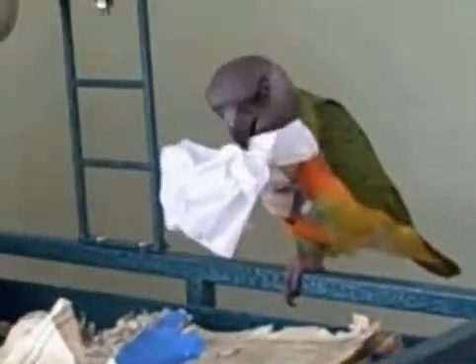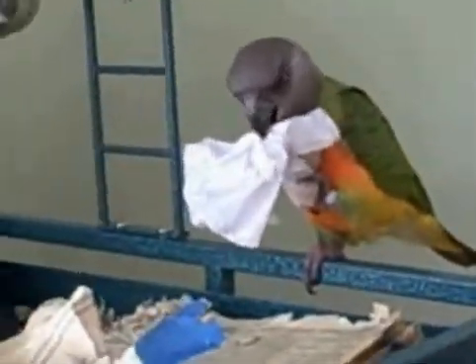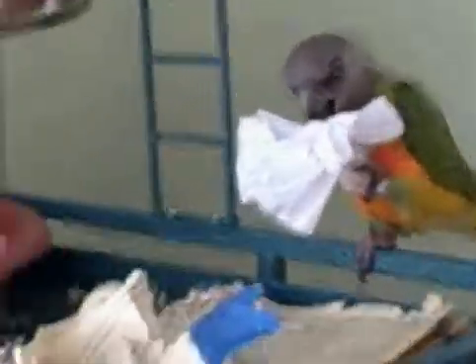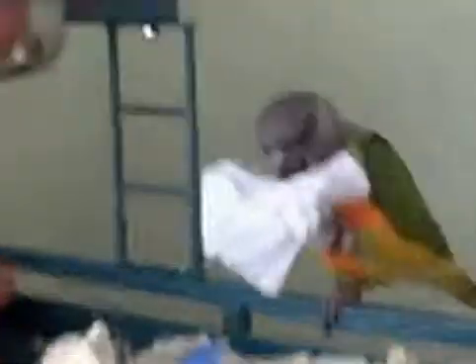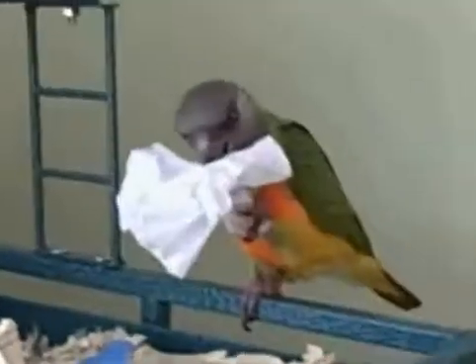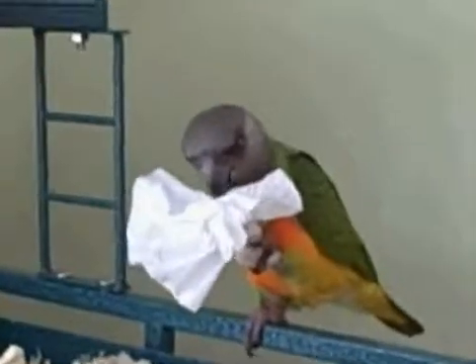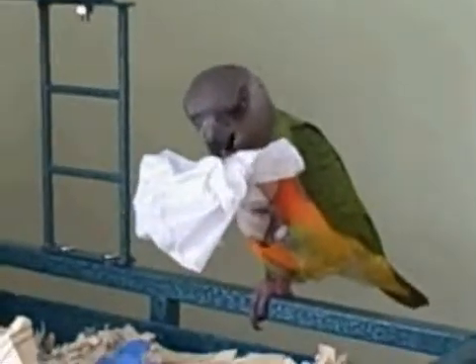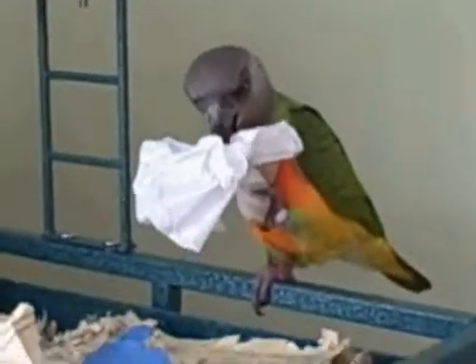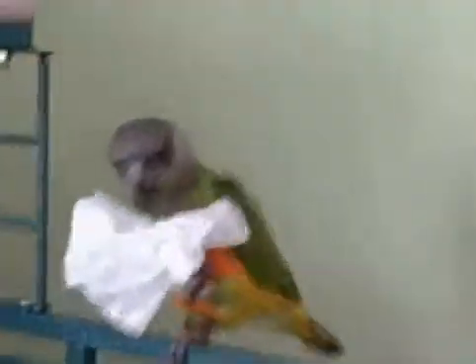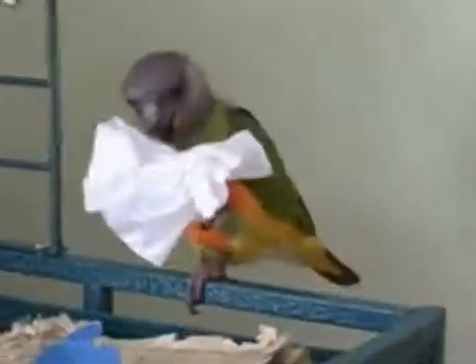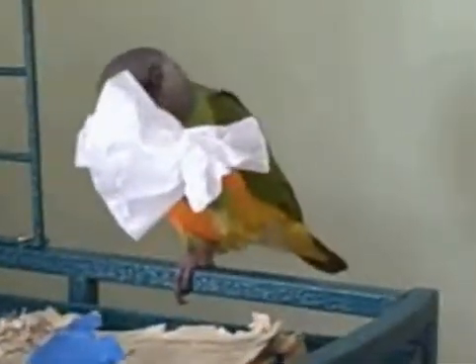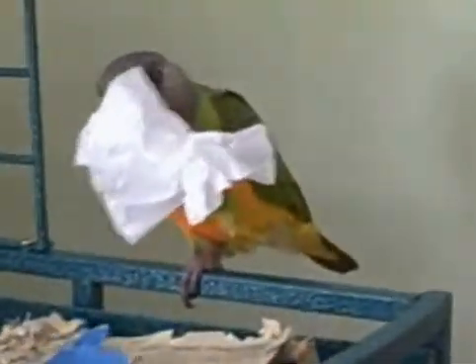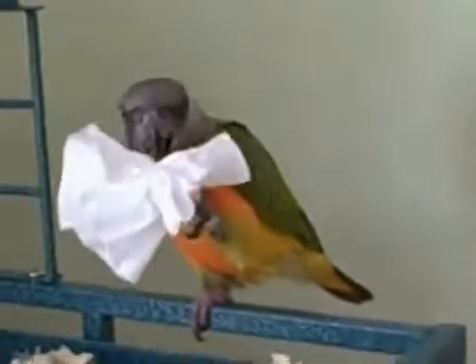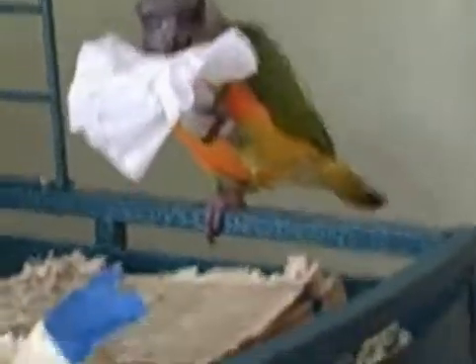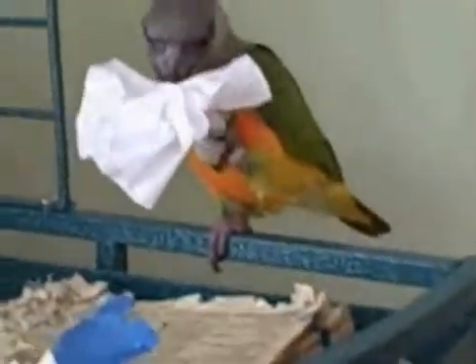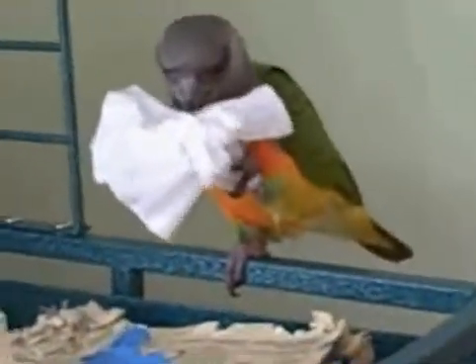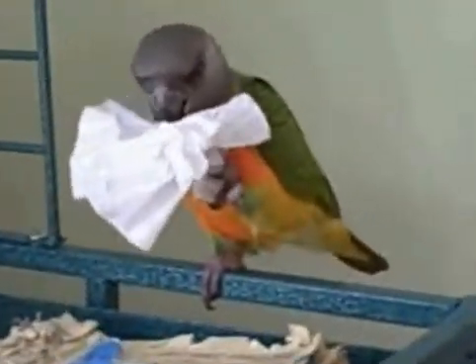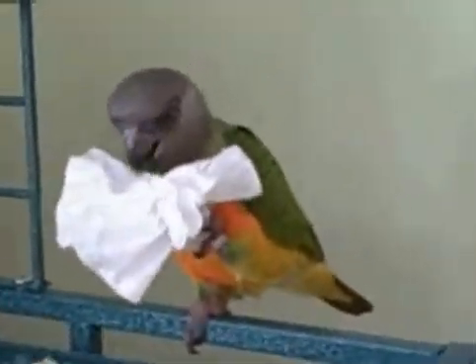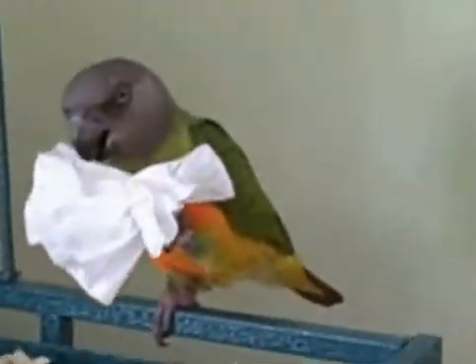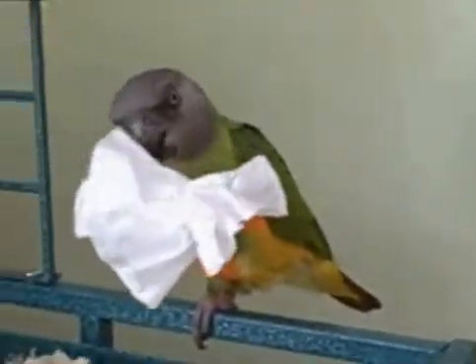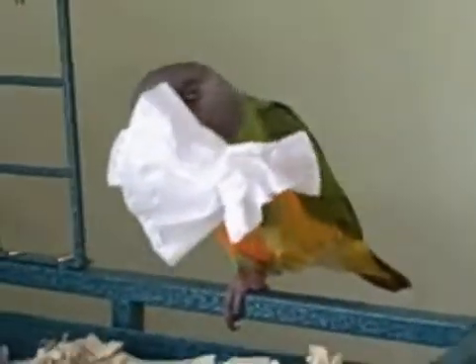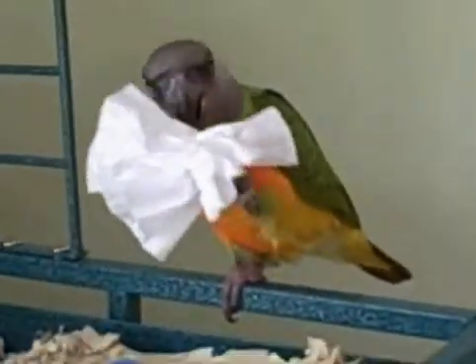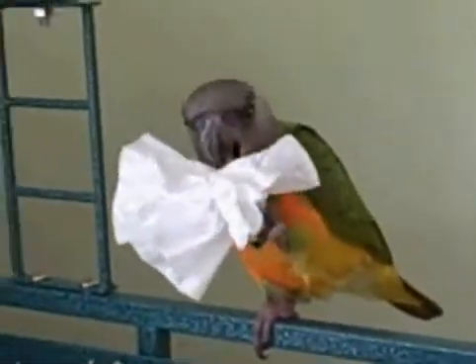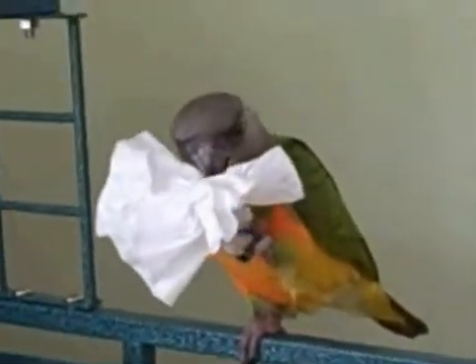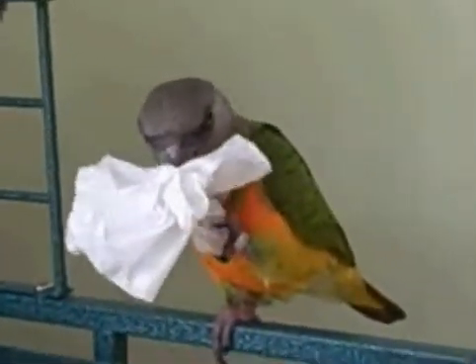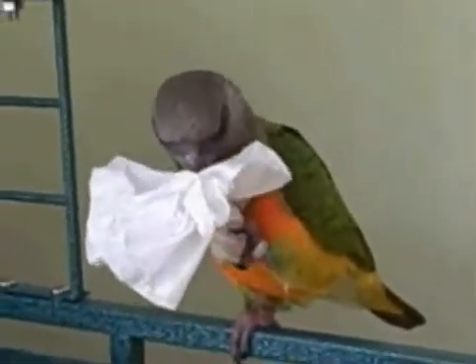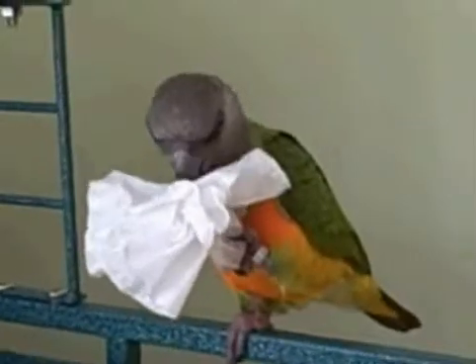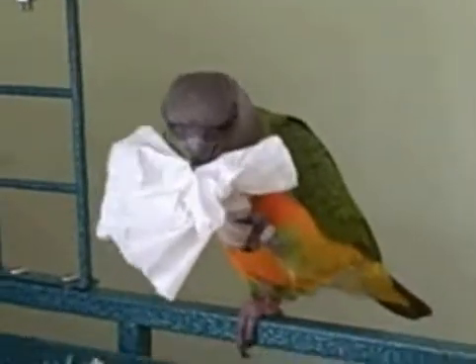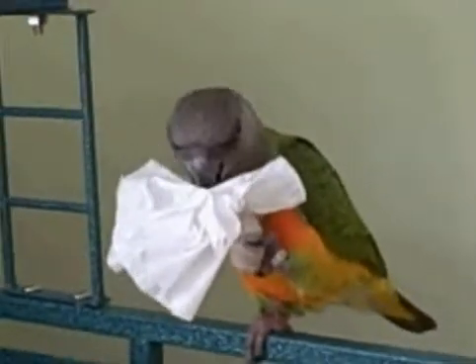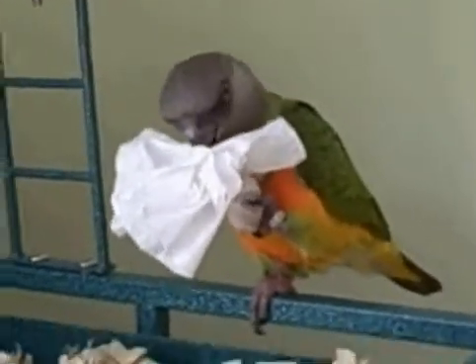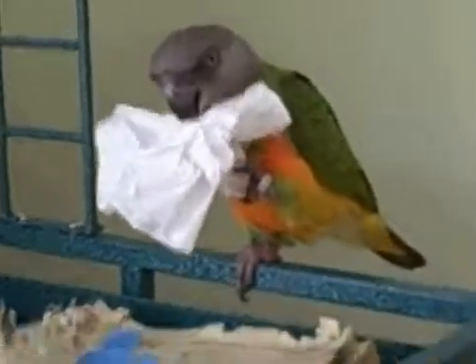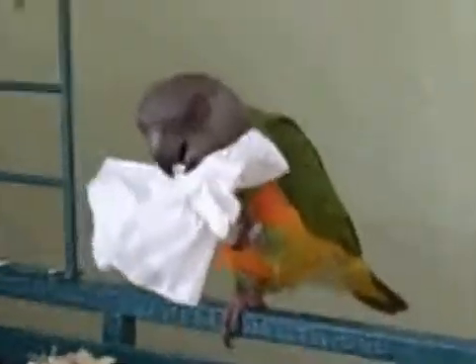Hi everyone, this is PeterKyler248. Here's Dublin, primarily my mom's bird. He's an orange-bellied African parrot, as you can see.